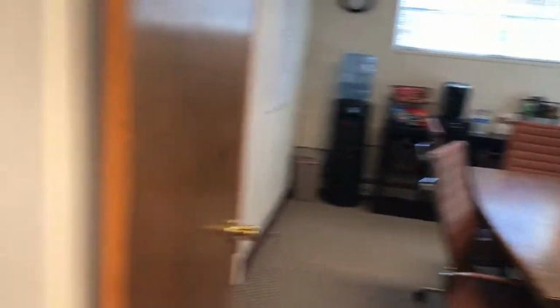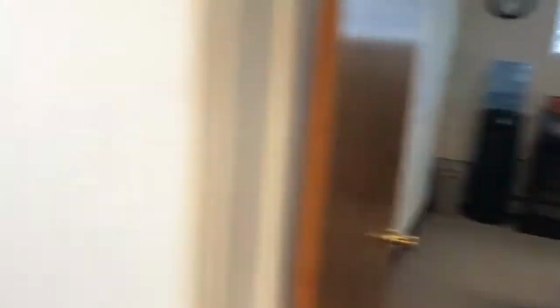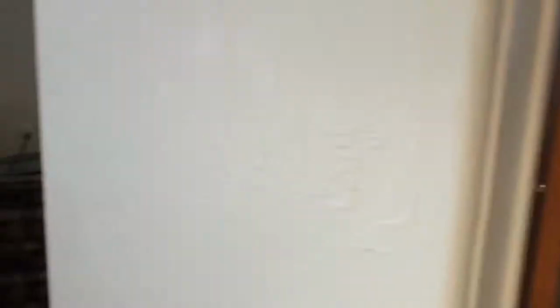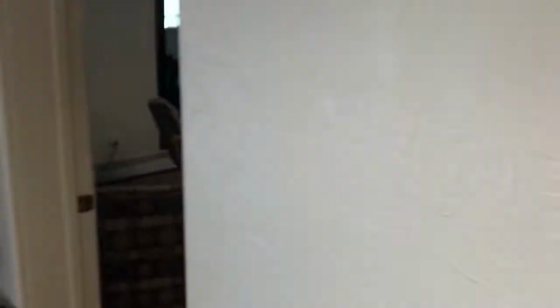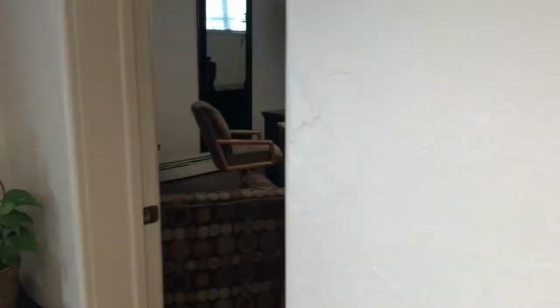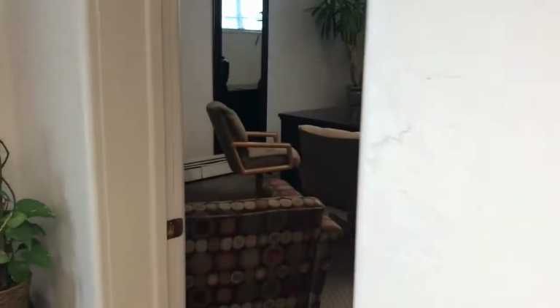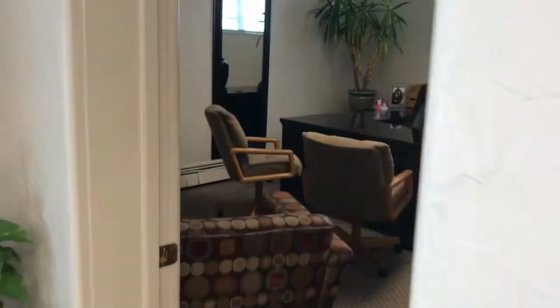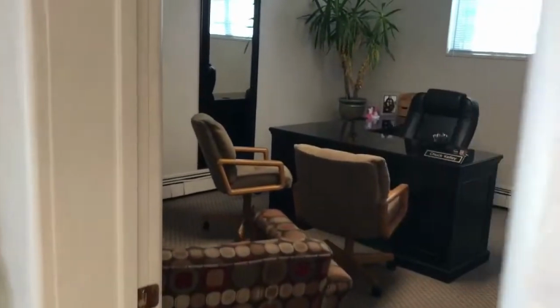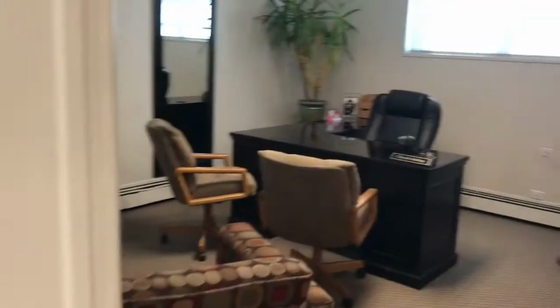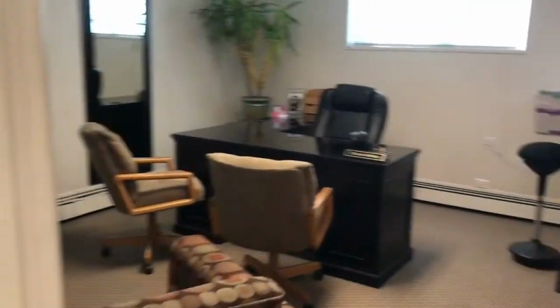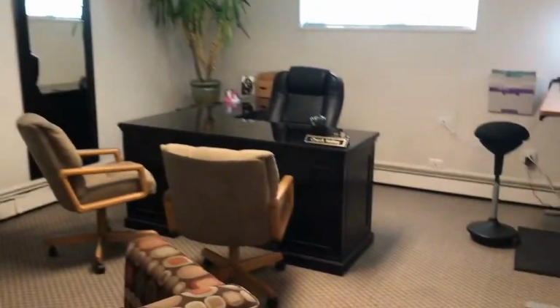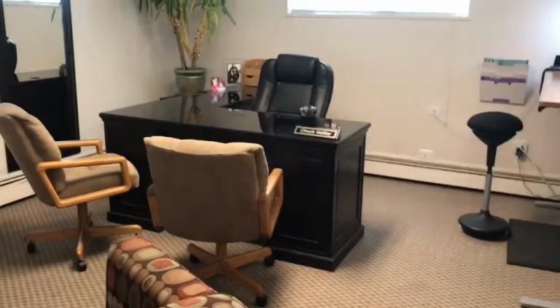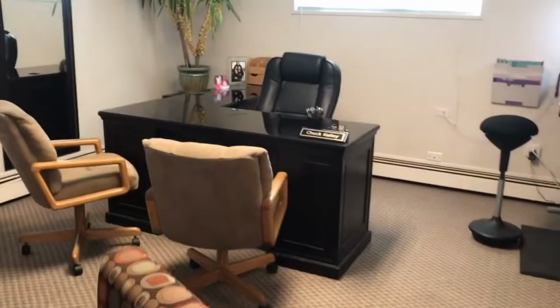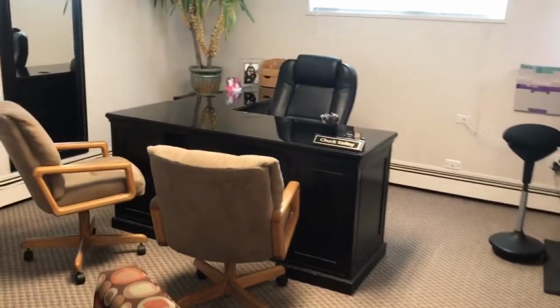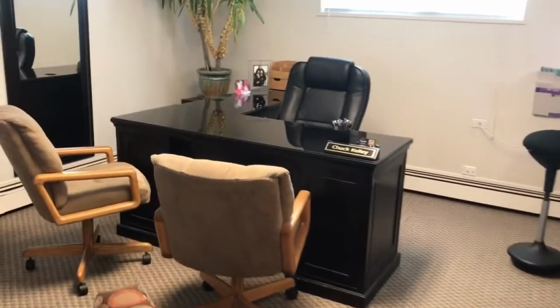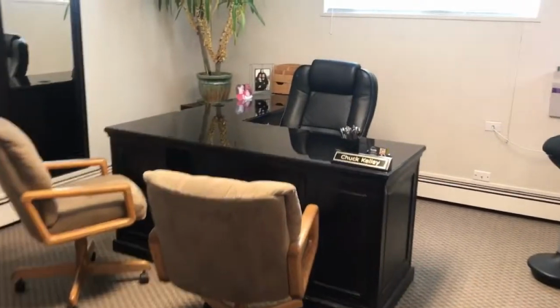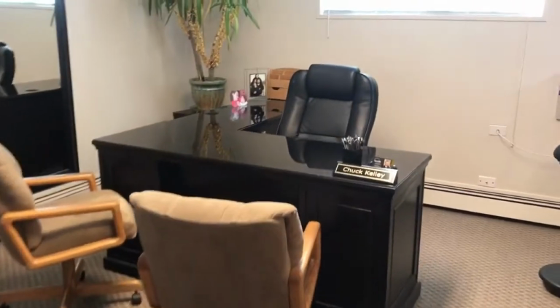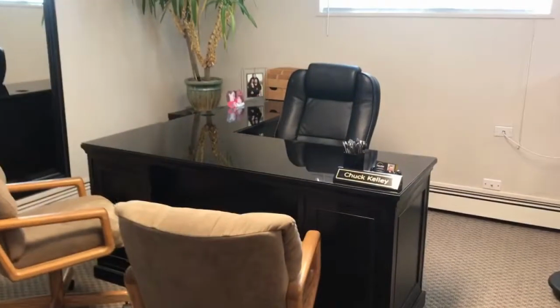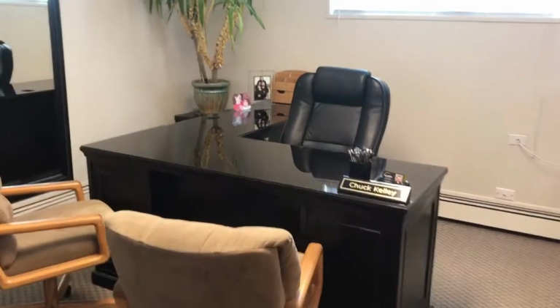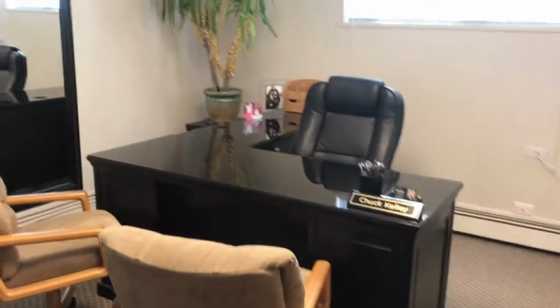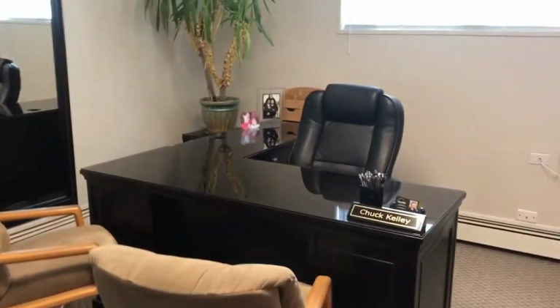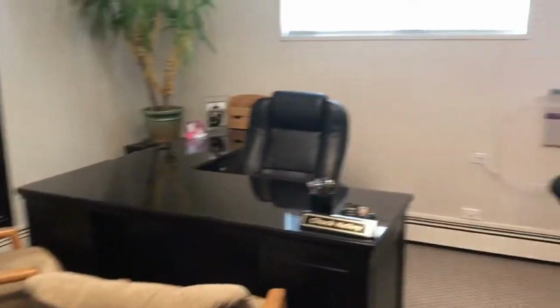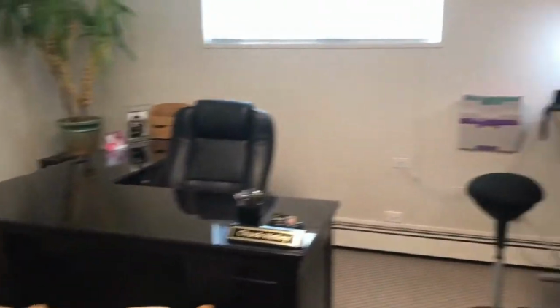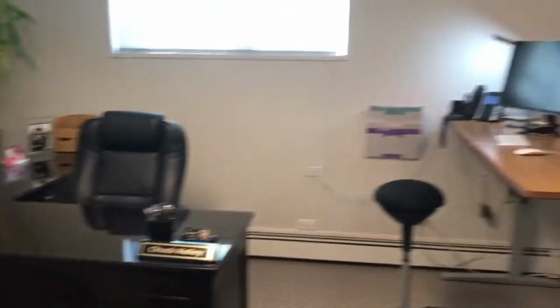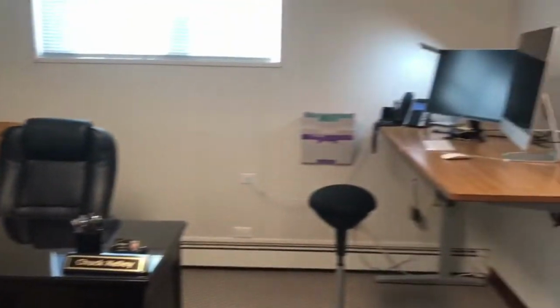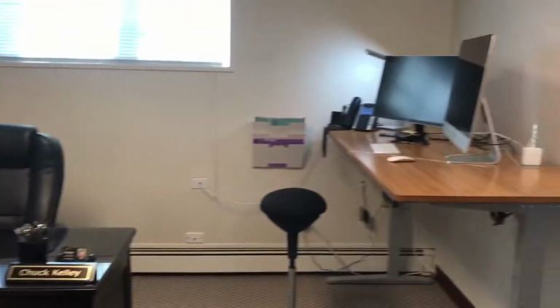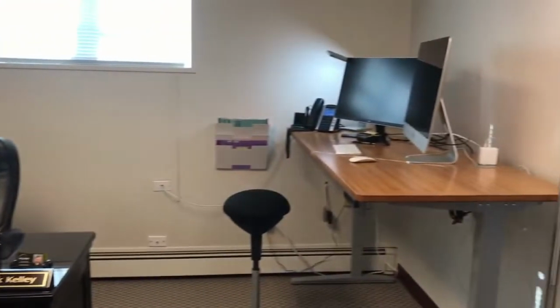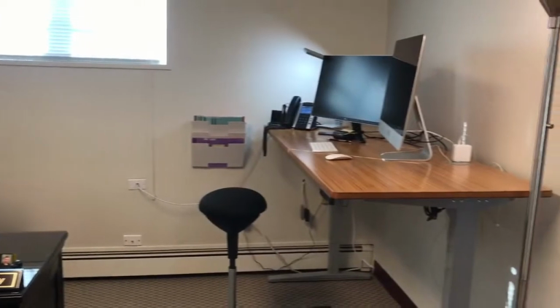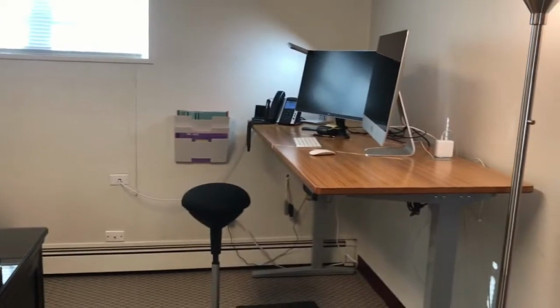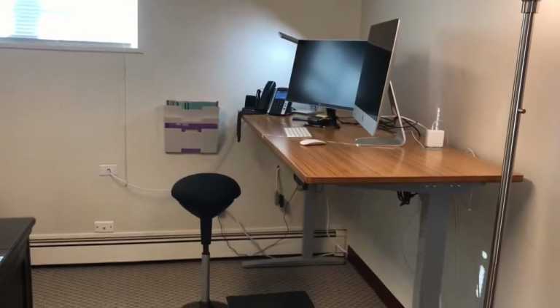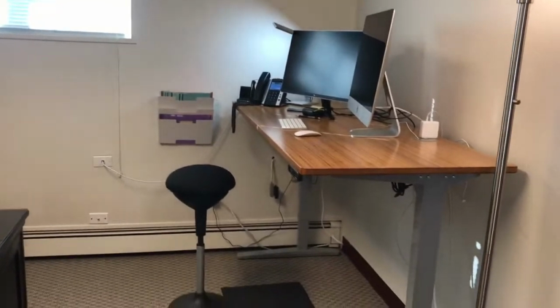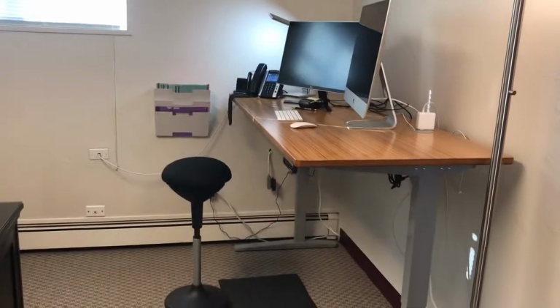I'll show you my office — this is my office right here. I've got my standing desk.